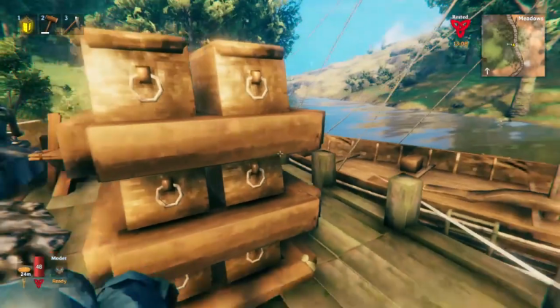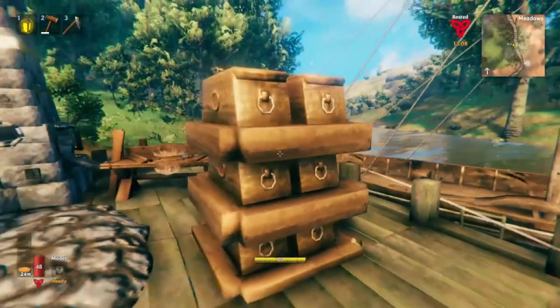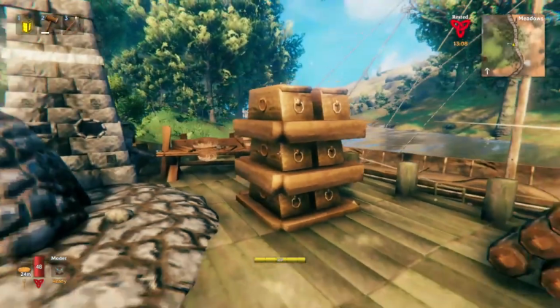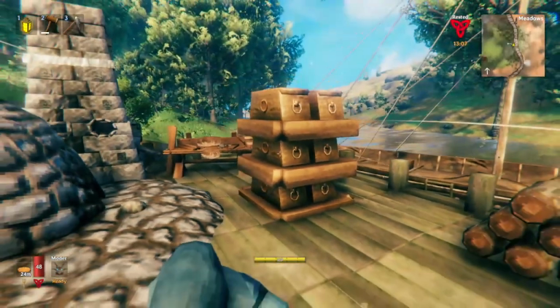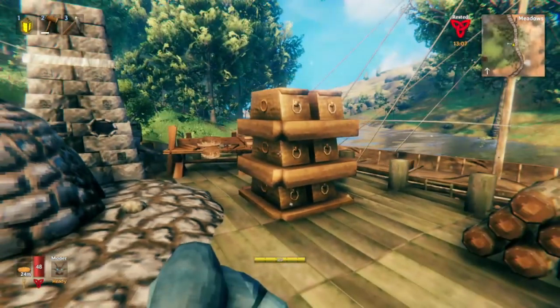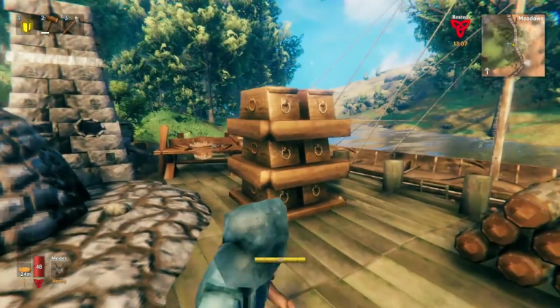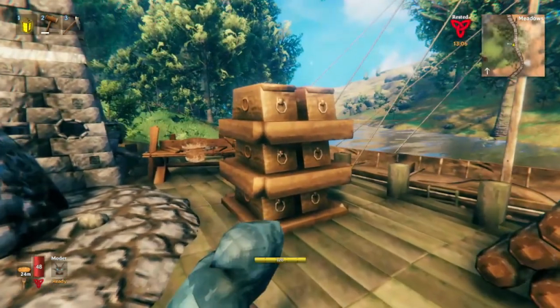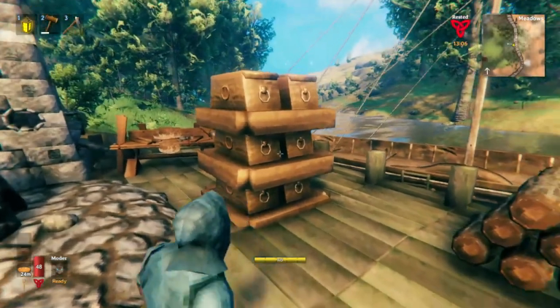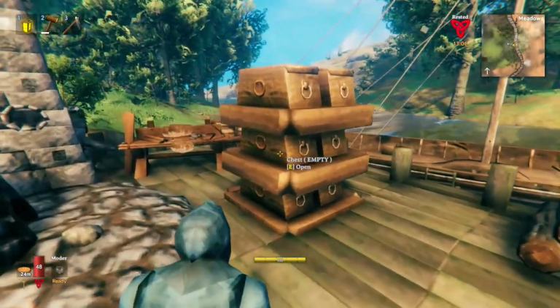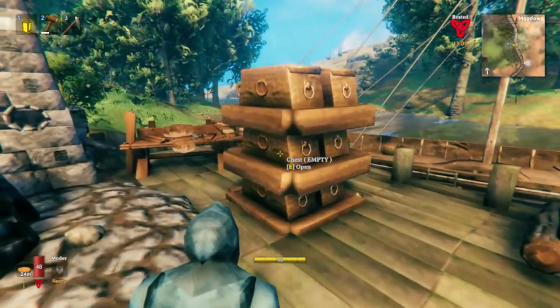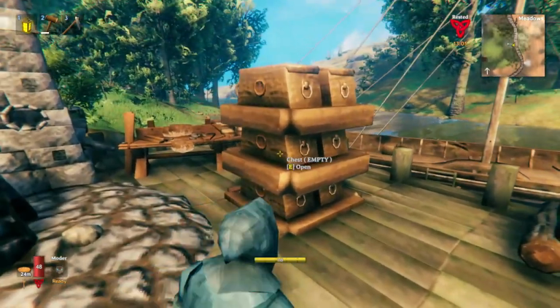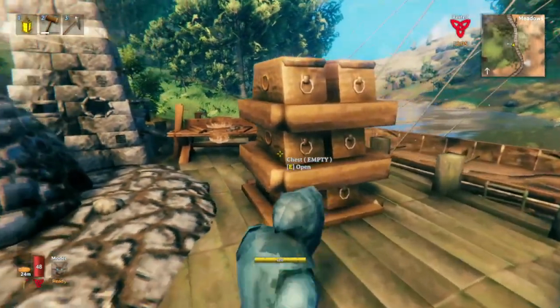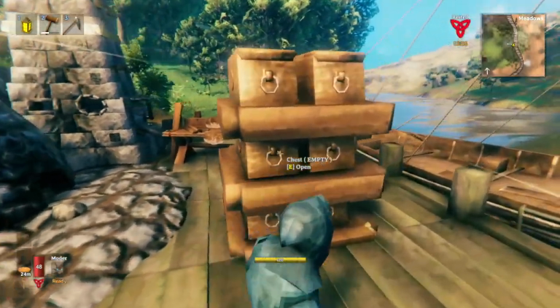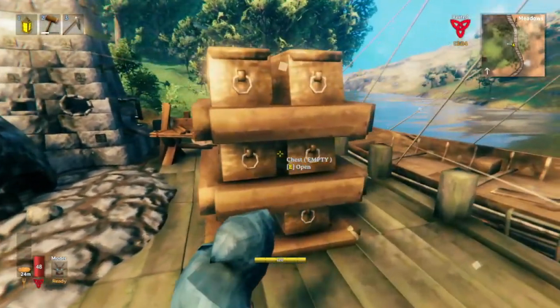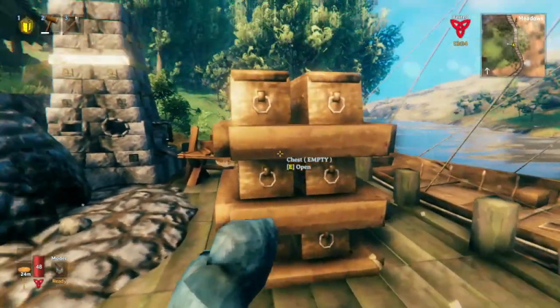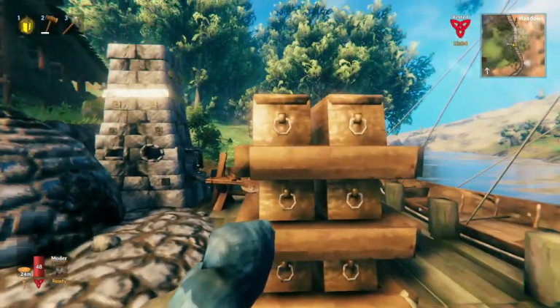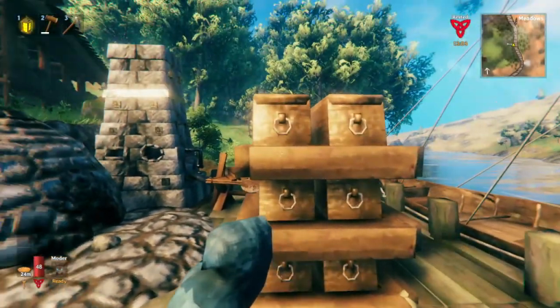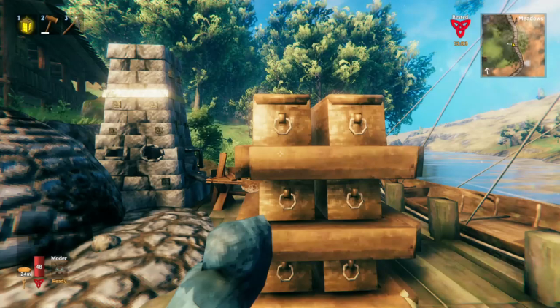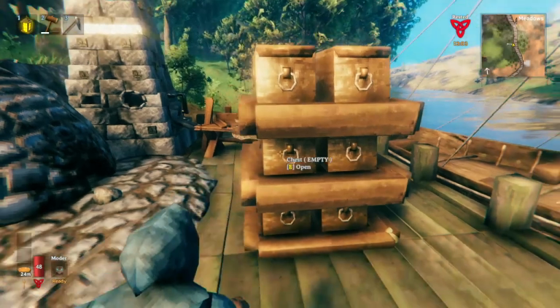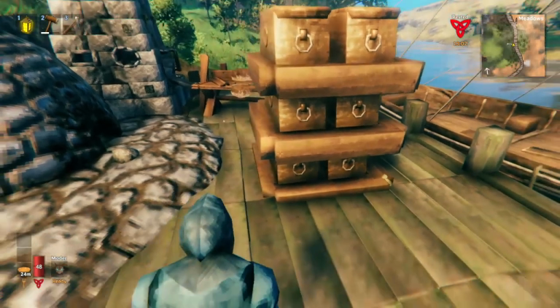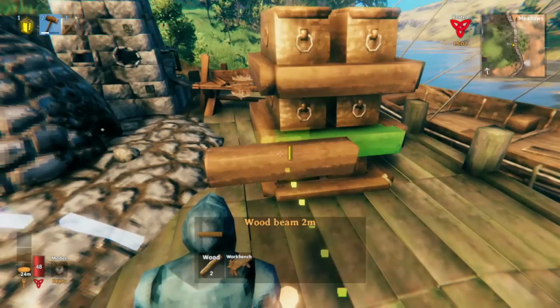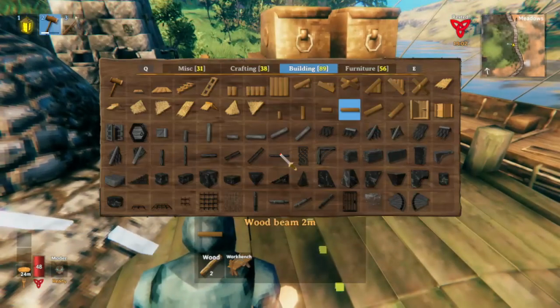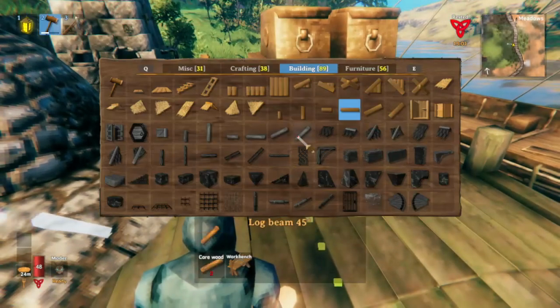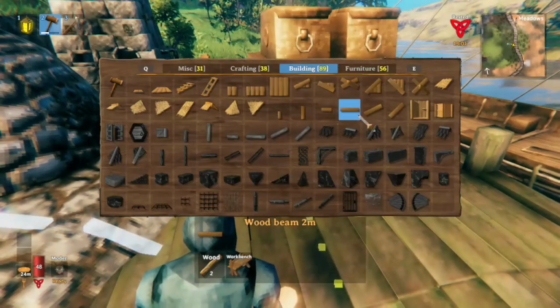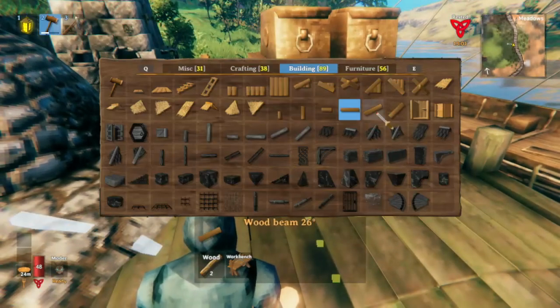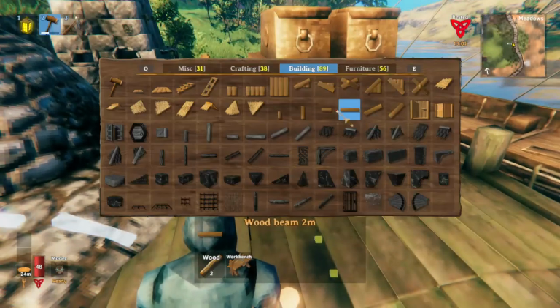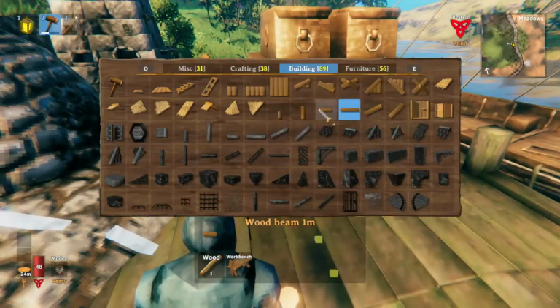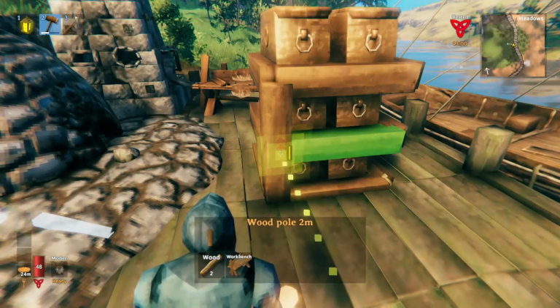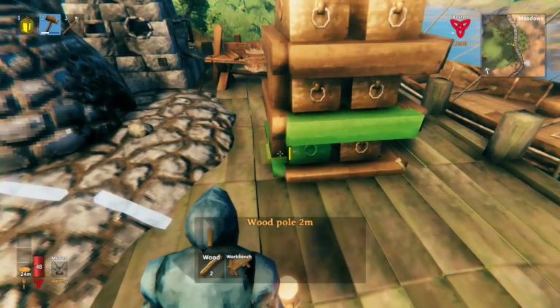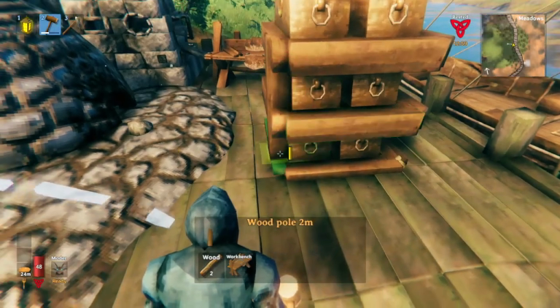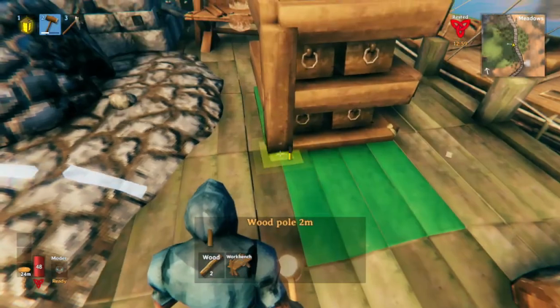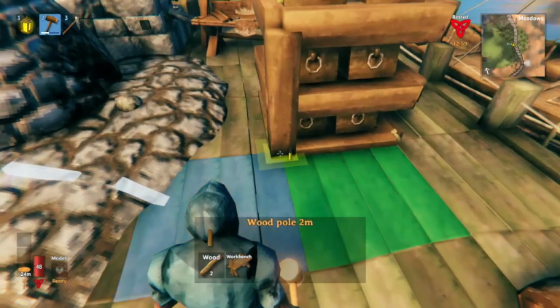We finished each square and look at that. We now have our stacked chests. And that's the basics of it. Obviously you could trim it up further if you wanted to — you could do something like this.